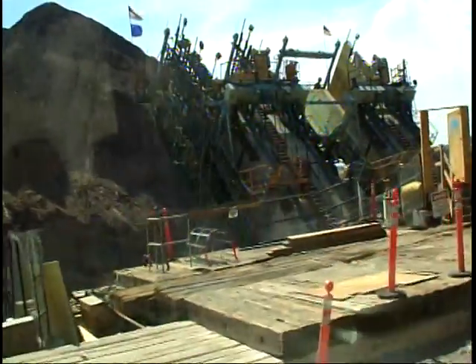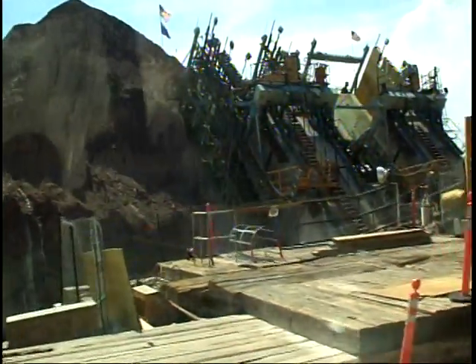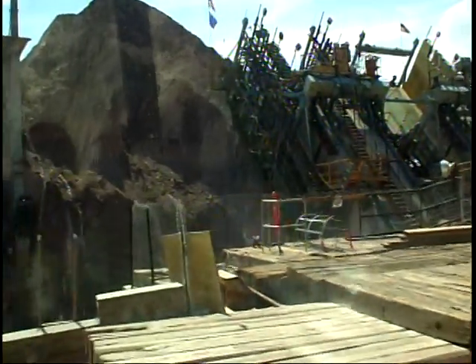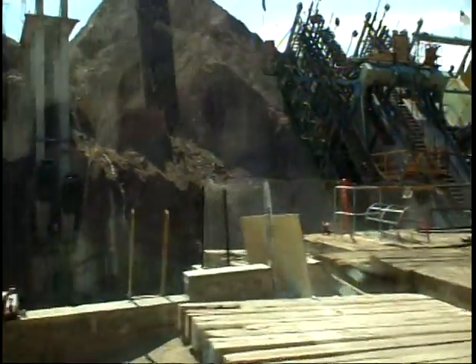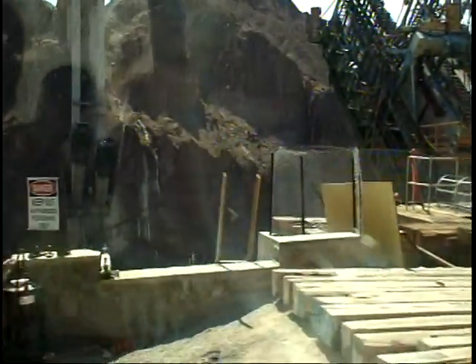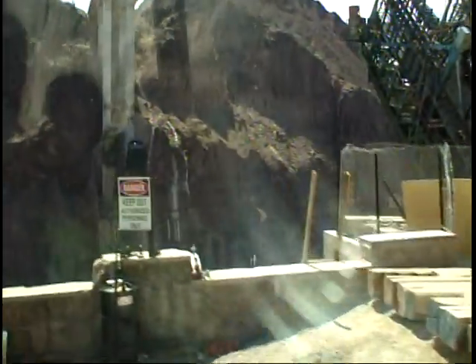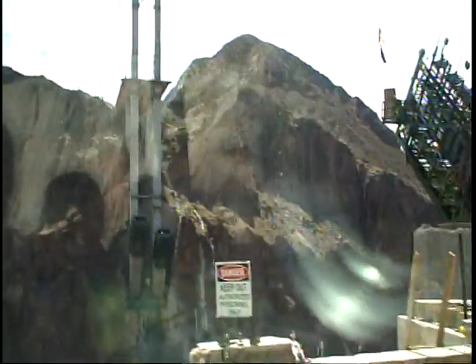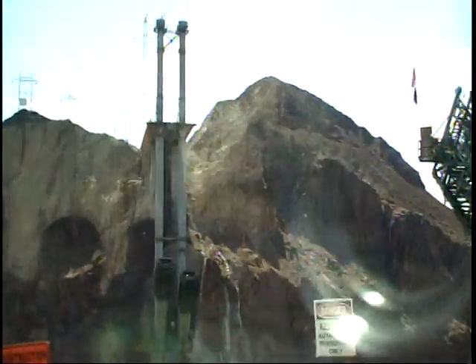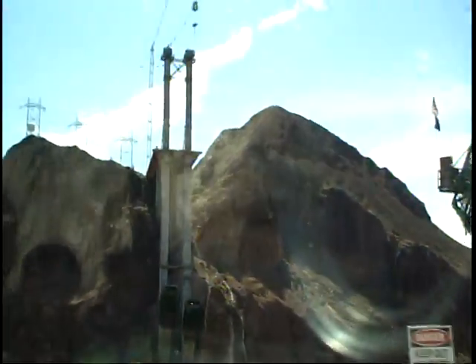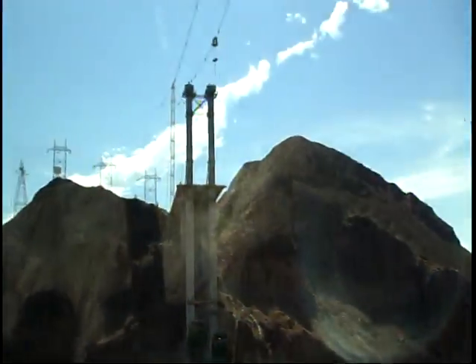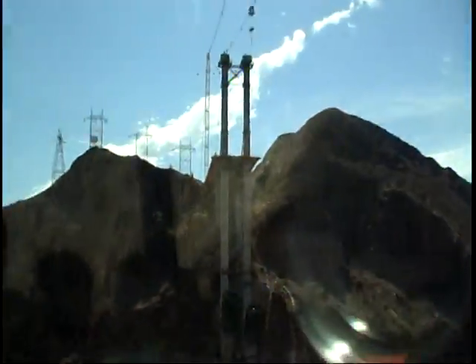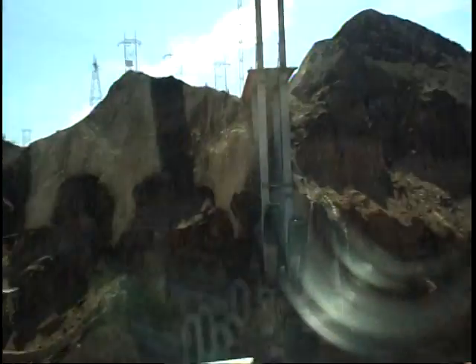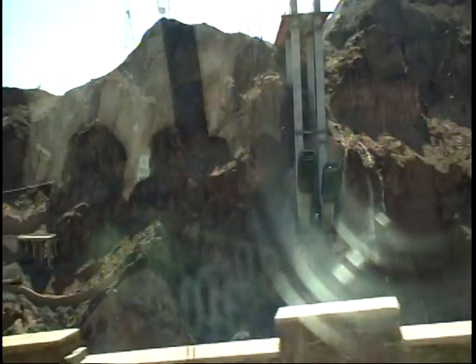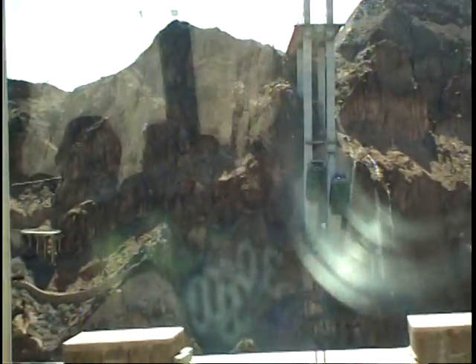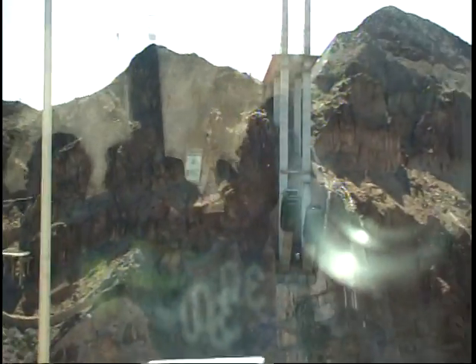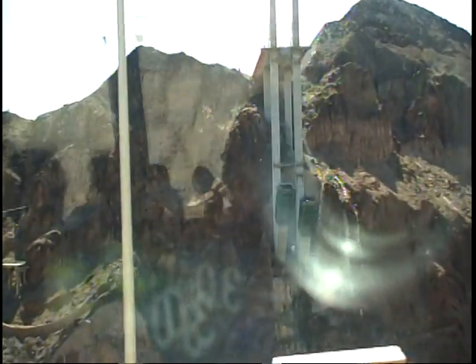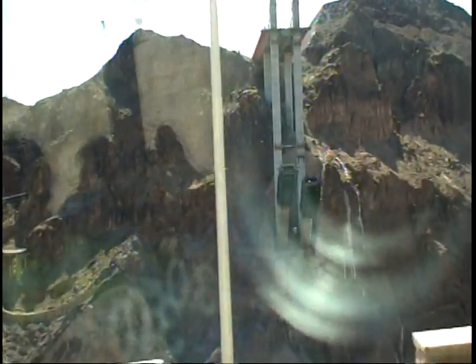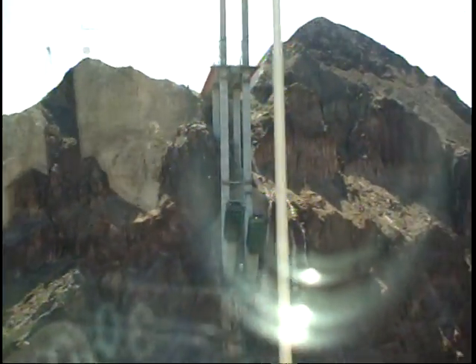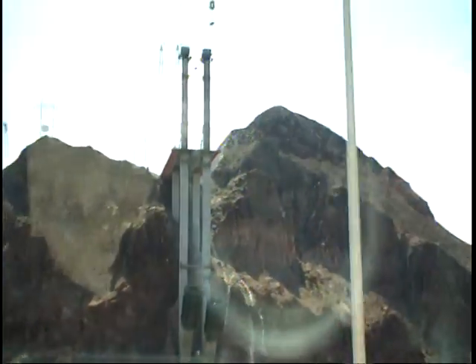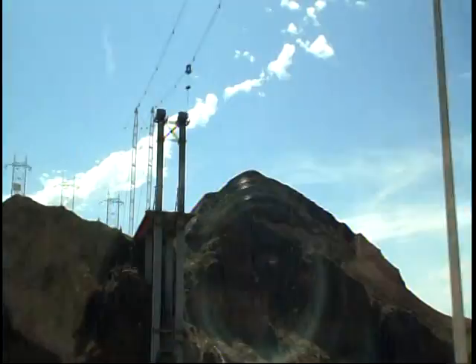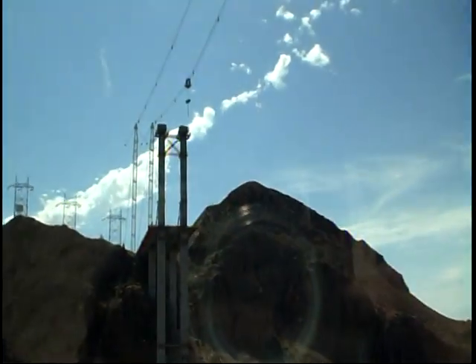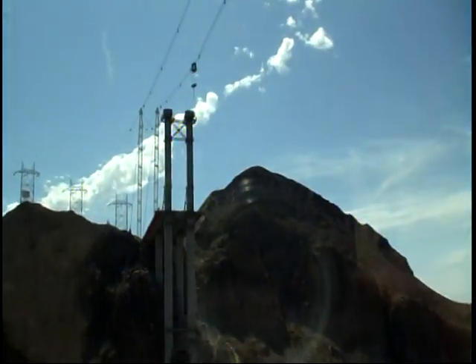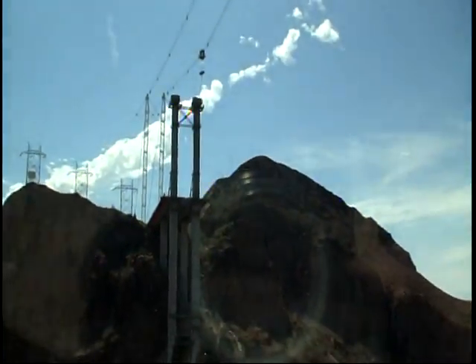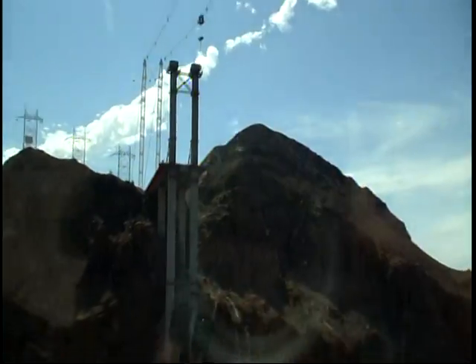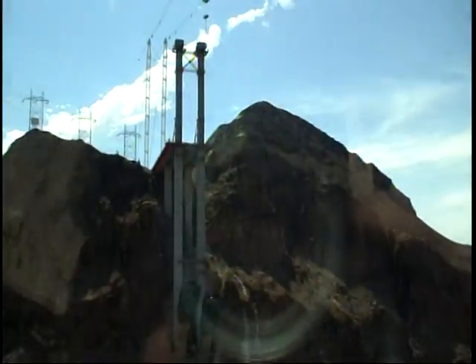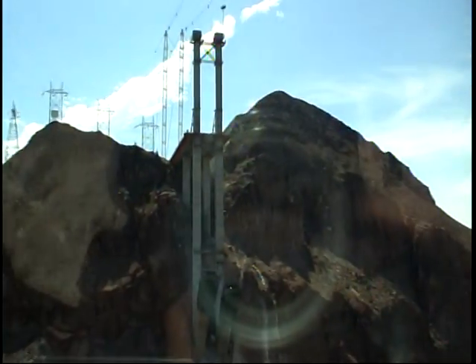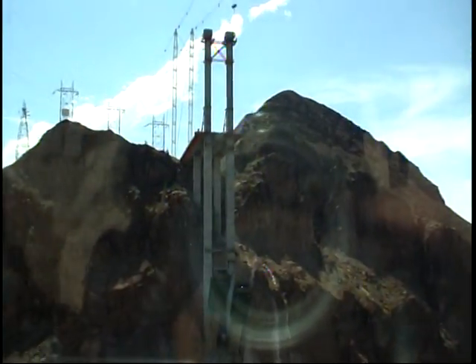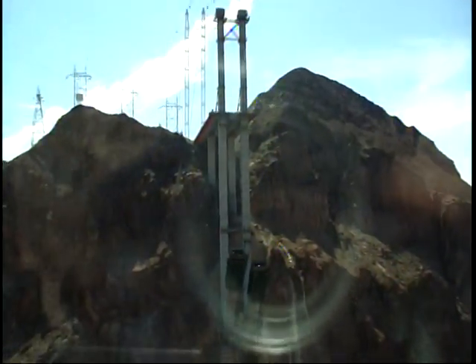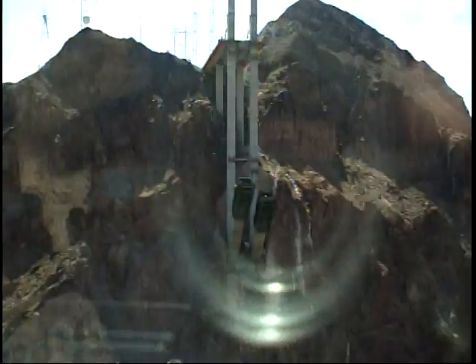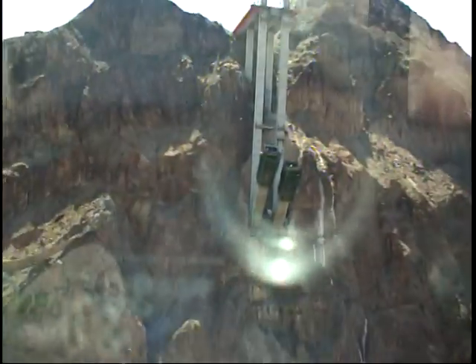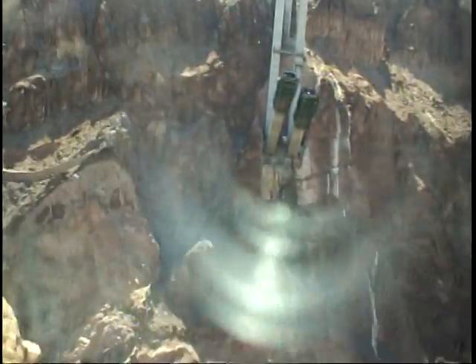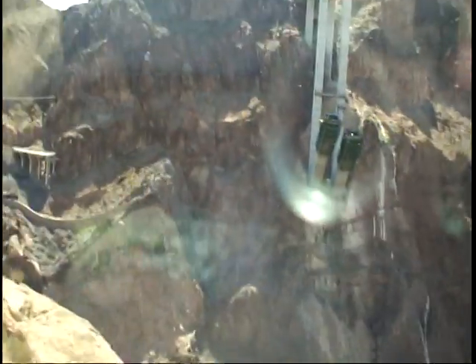And the same way over on the Arizona side. Right up there where those guys are, that's where the roadway is going to be. So it's going to be an arched suspension bridge.